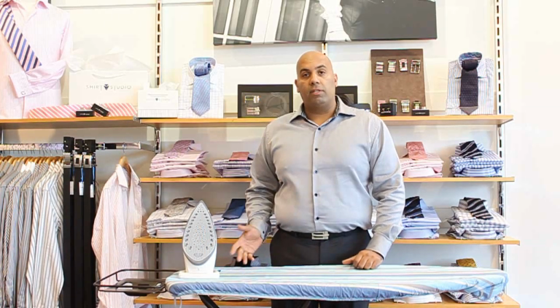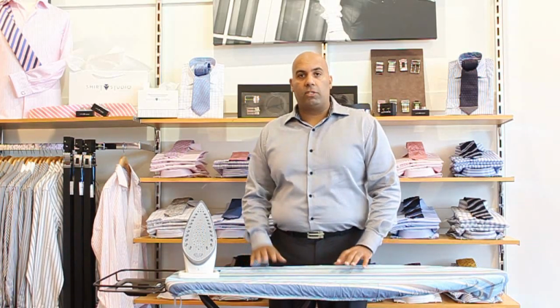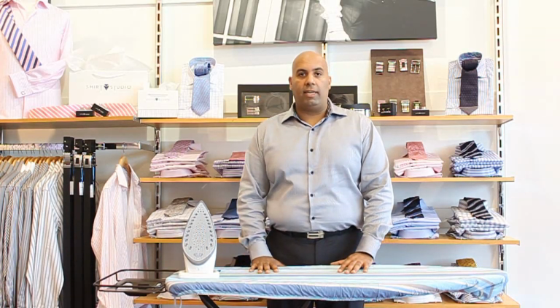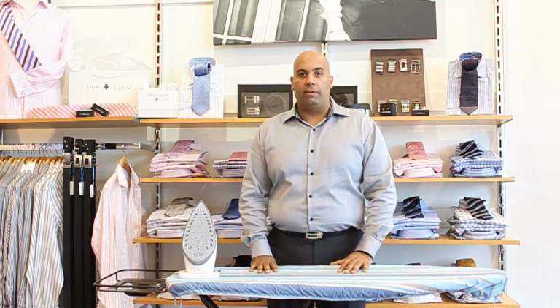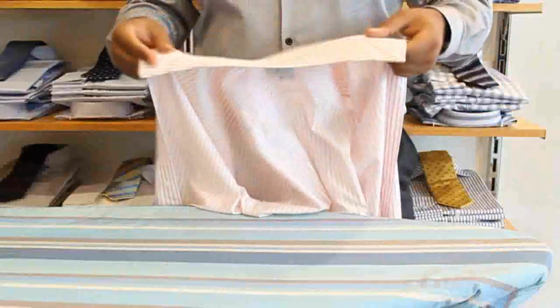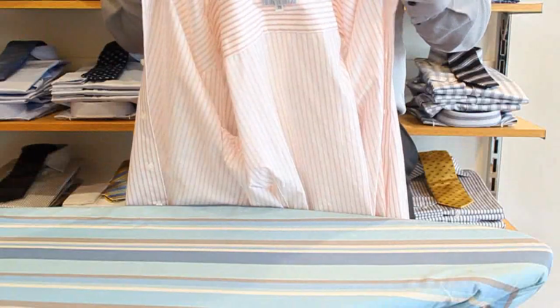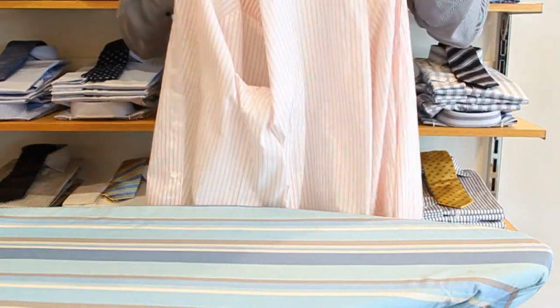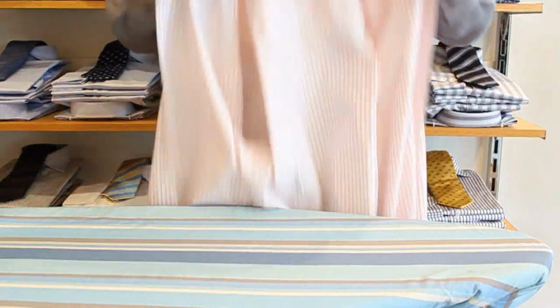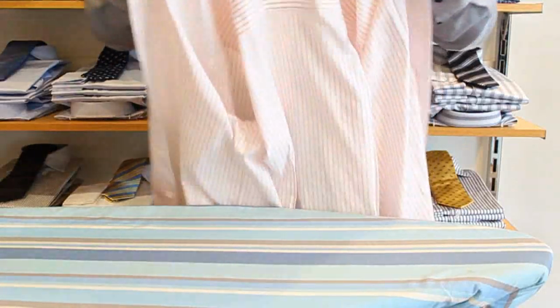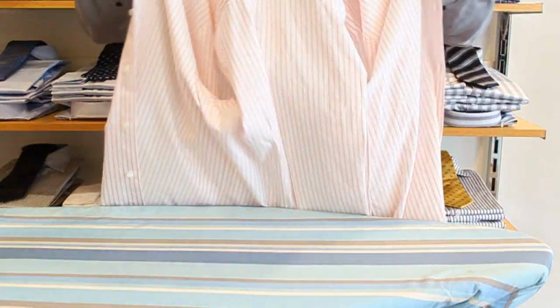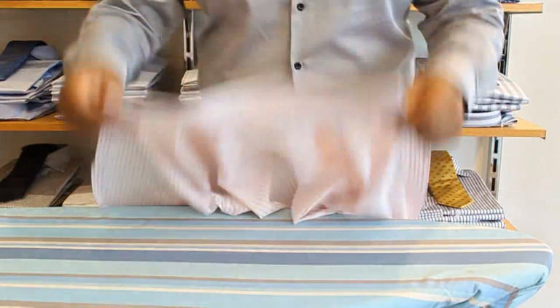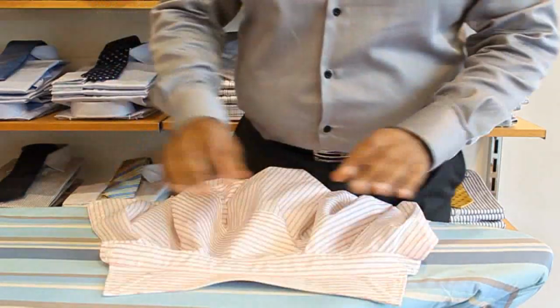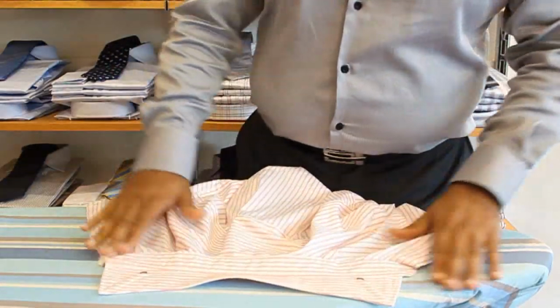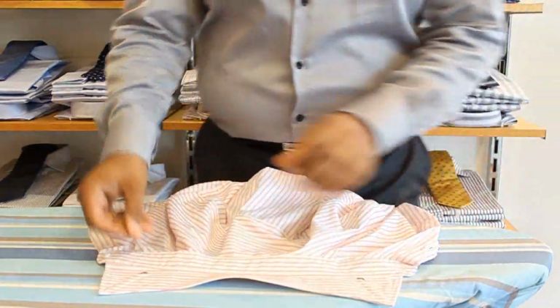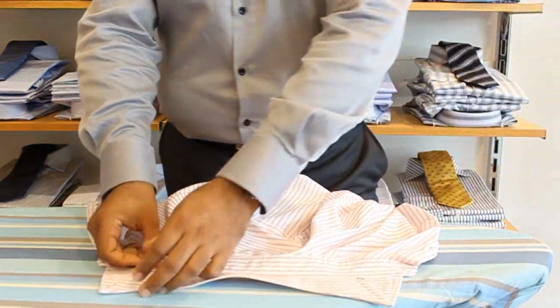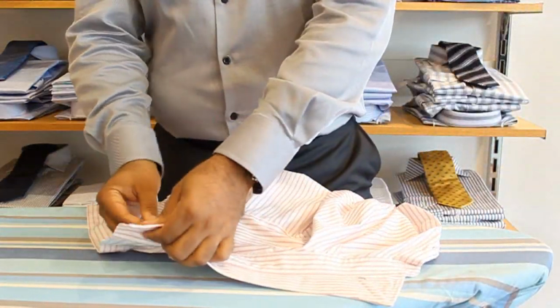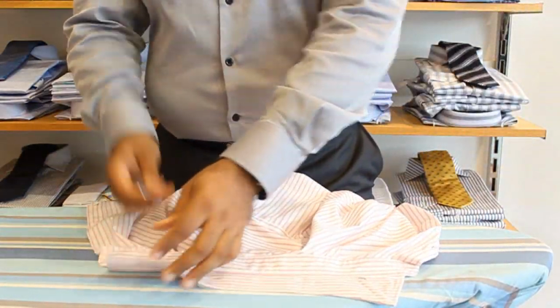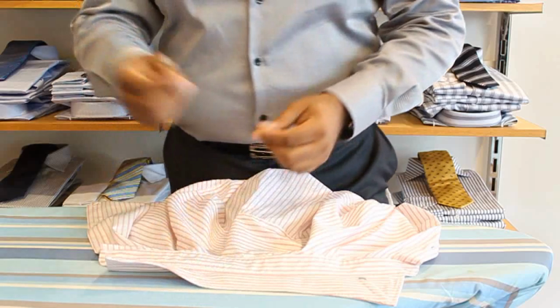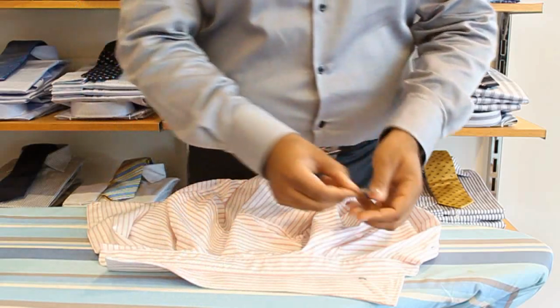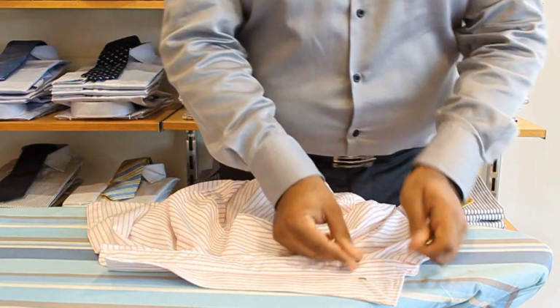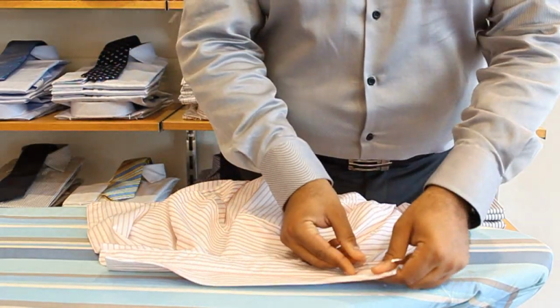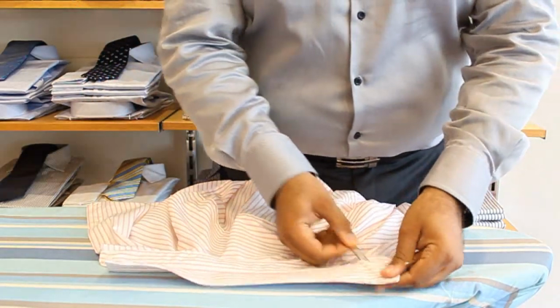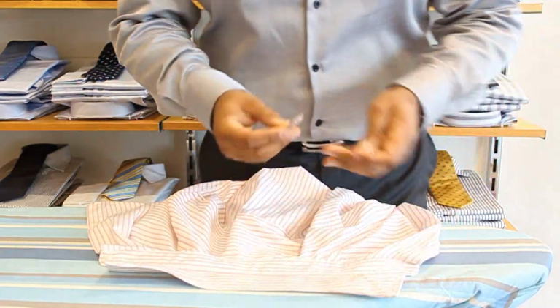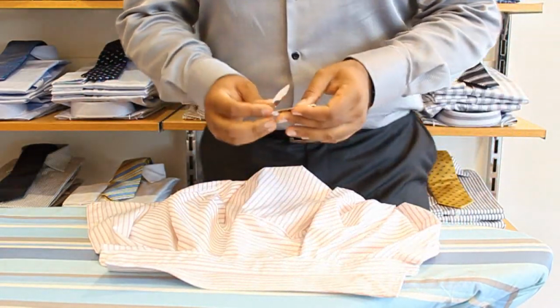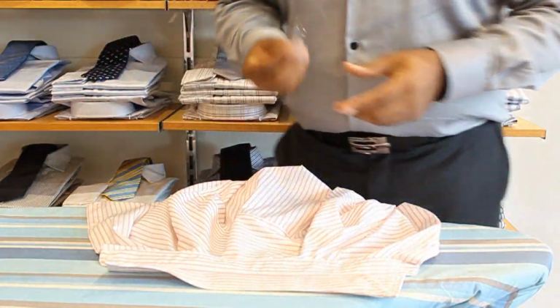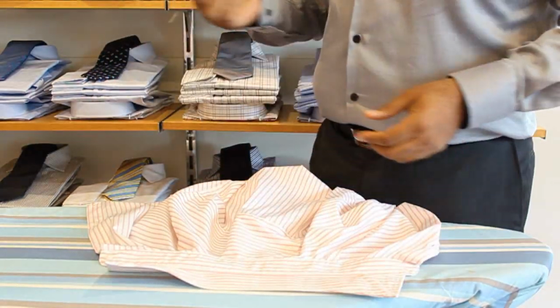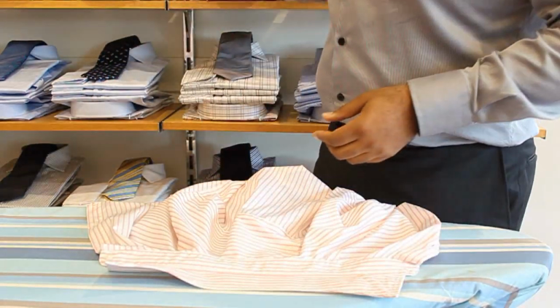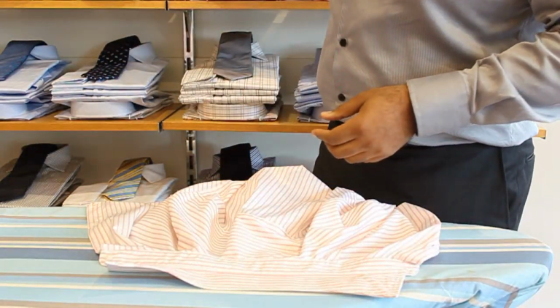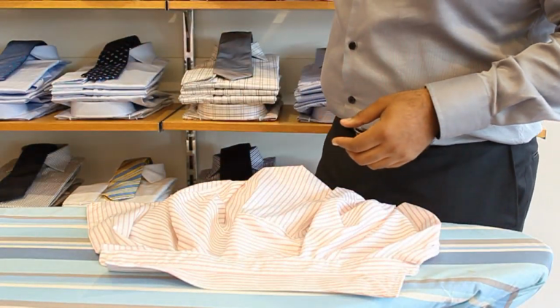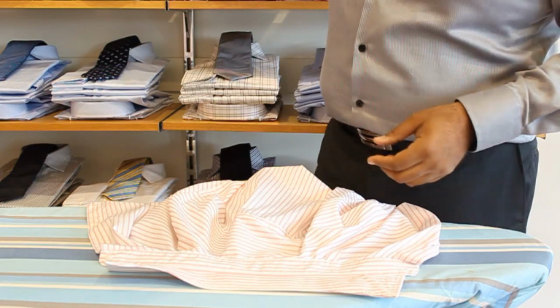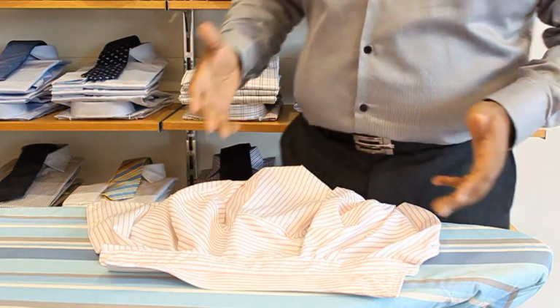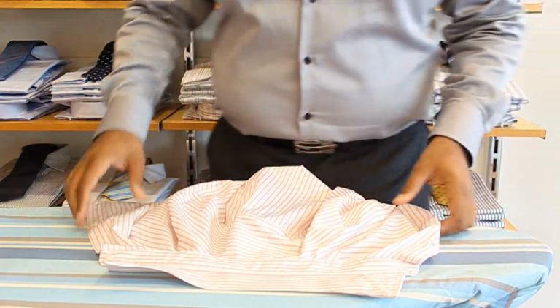So let's grab the shirt and see how we go. We've got our shirt here. The first thing we want to do is lay it flat down and take out any collar stays — the plastic or the steel ones. Remember, these shouldn't be put in the washing machine anyway.